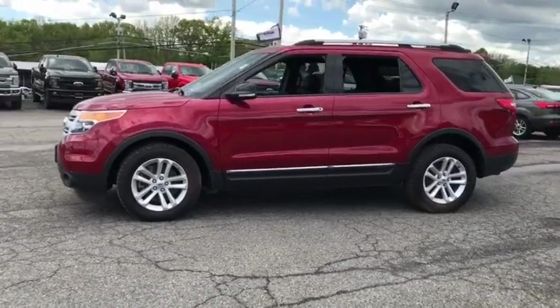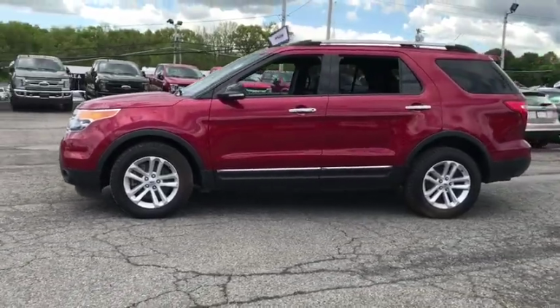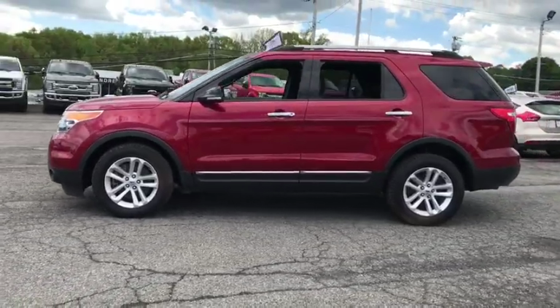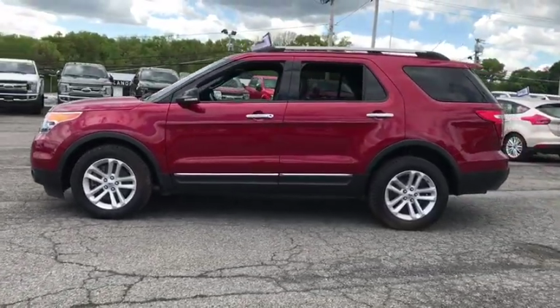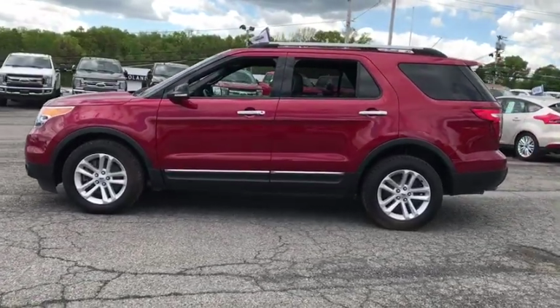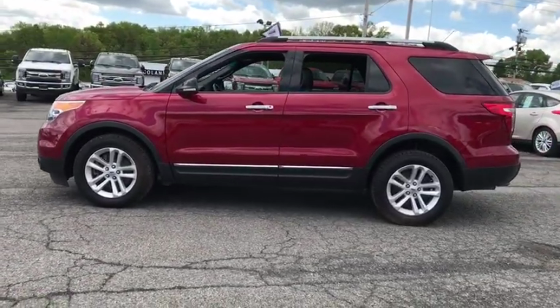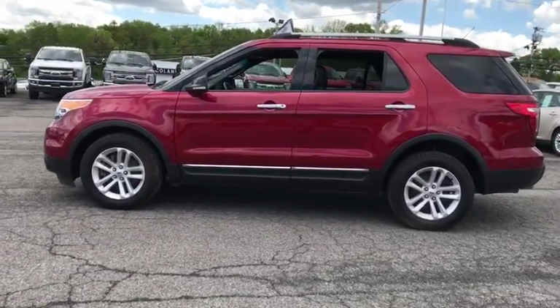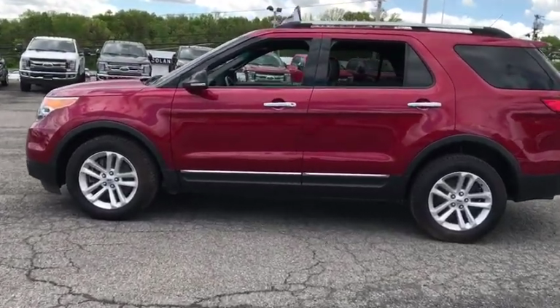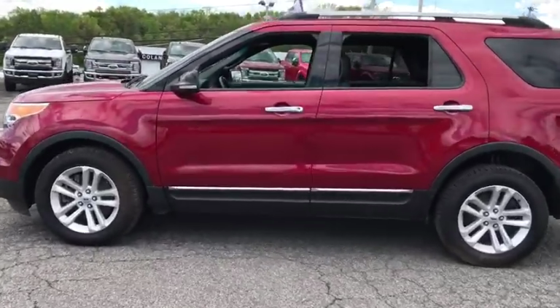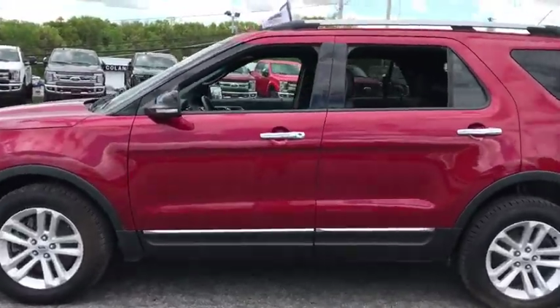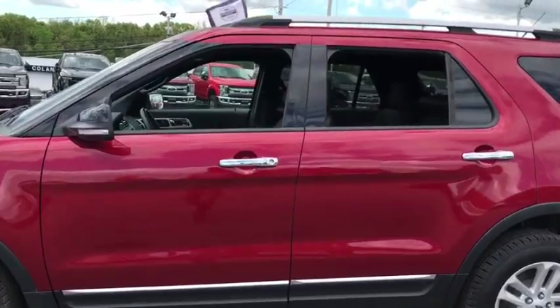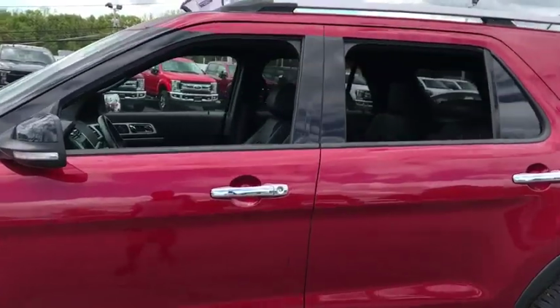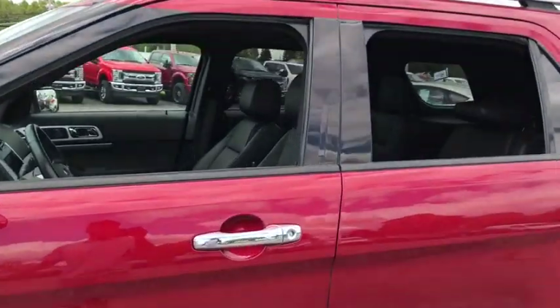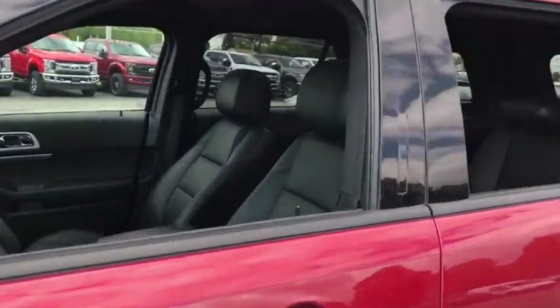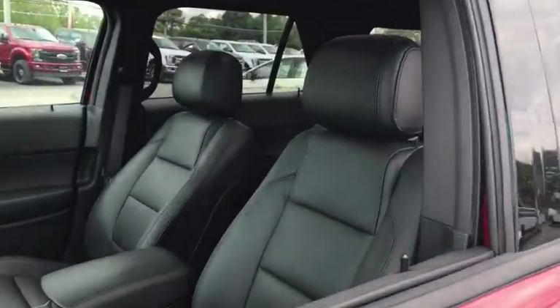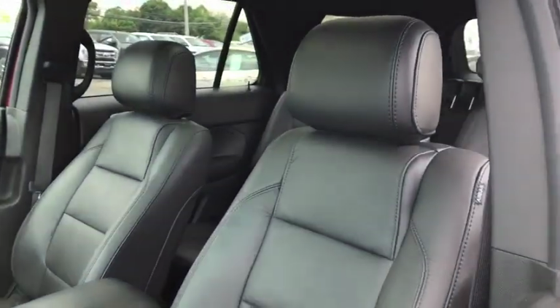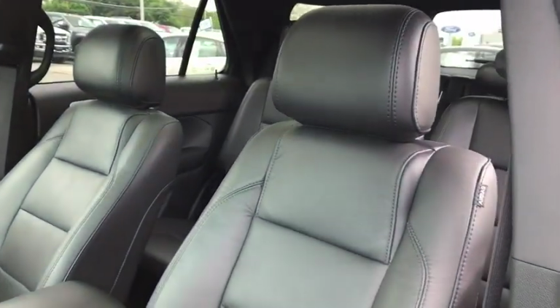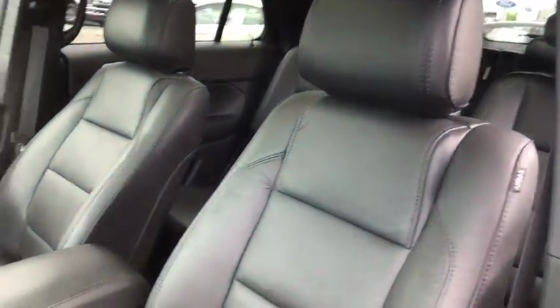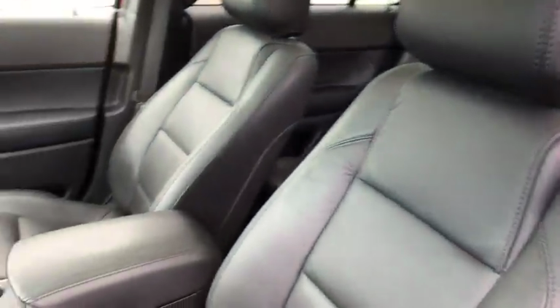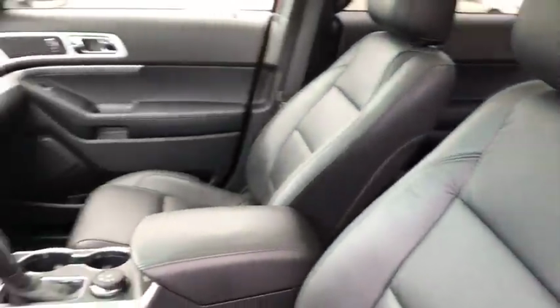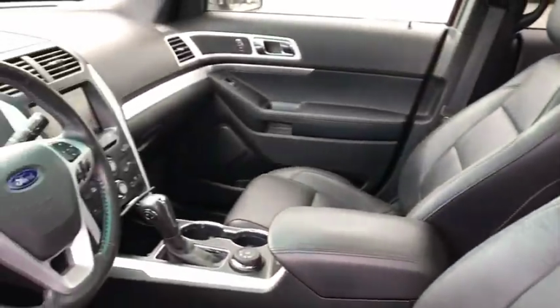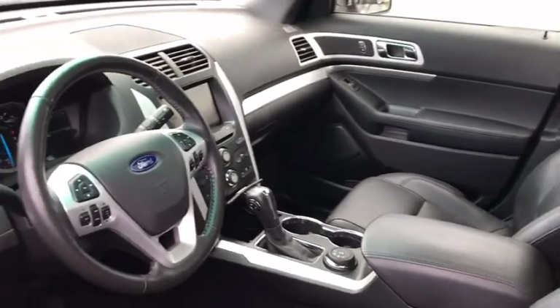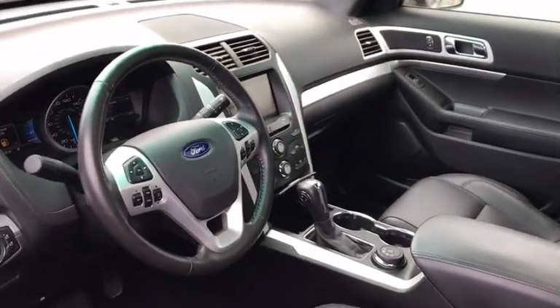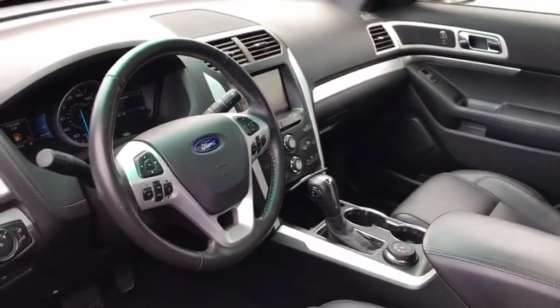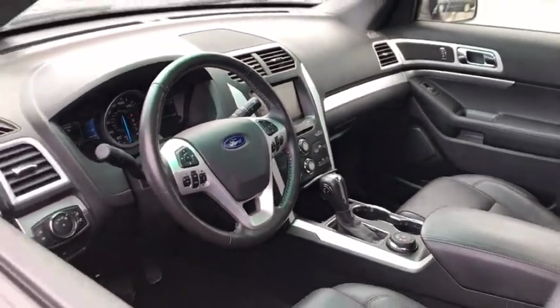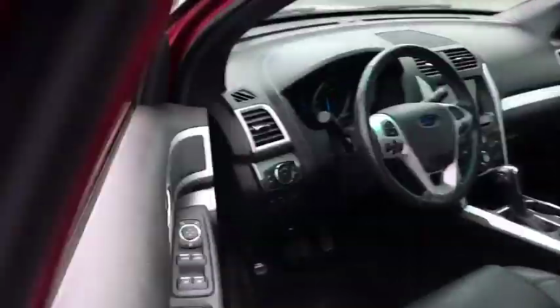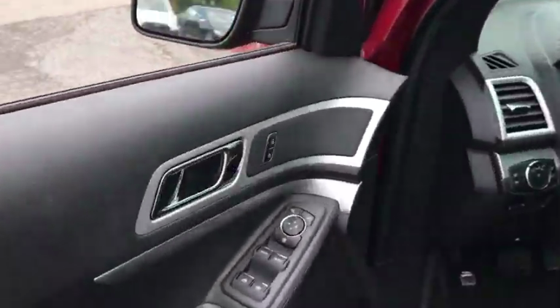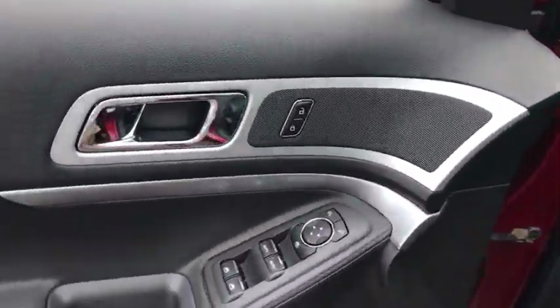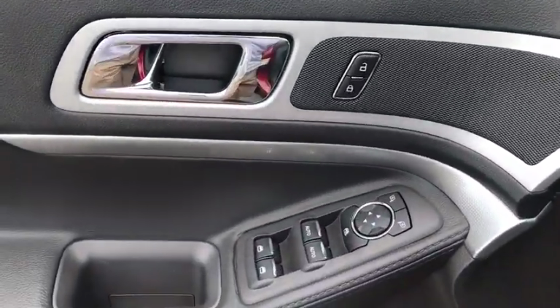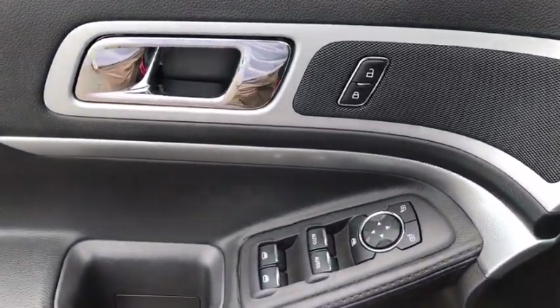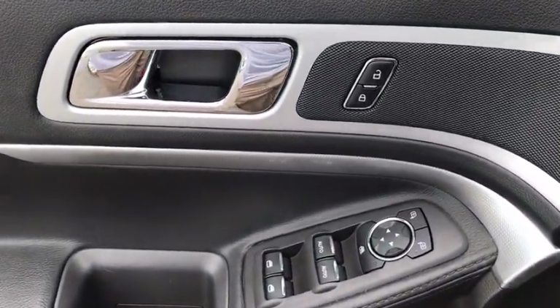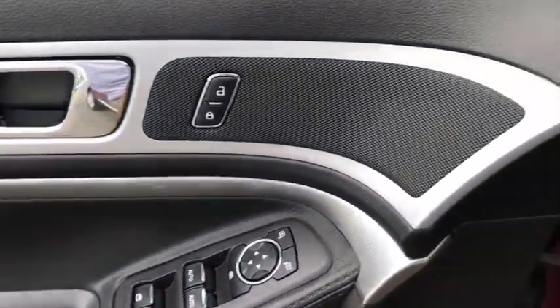Here are some of this vehicle's great options: power passenger seat, anti-lock braking system, steering wheel audio control, keyless entry, stability control, traction control, leather-wrapped steering wheel, Bluetooth.